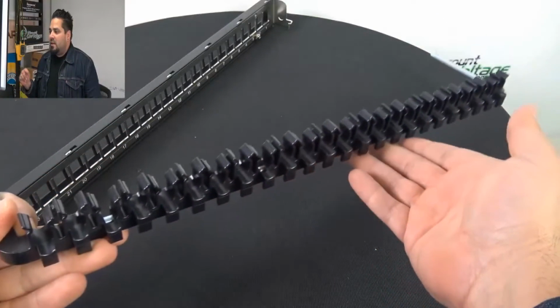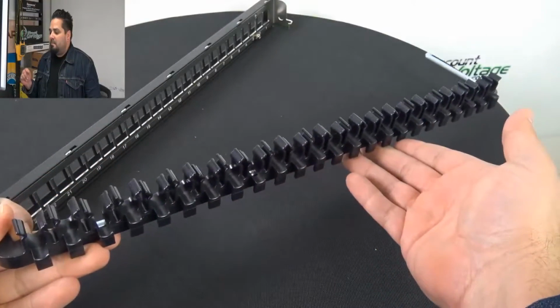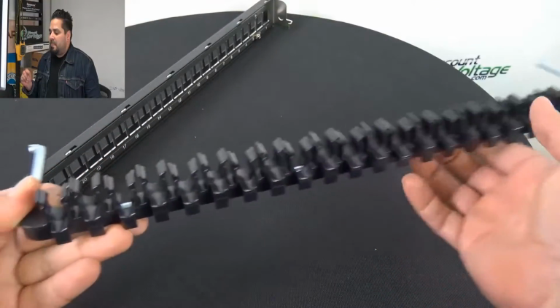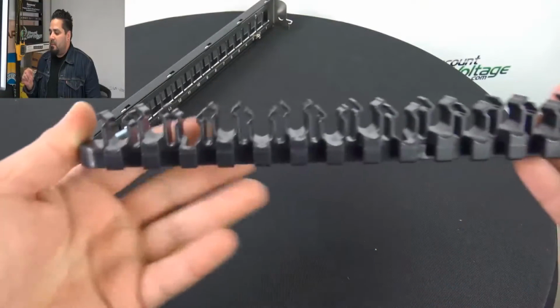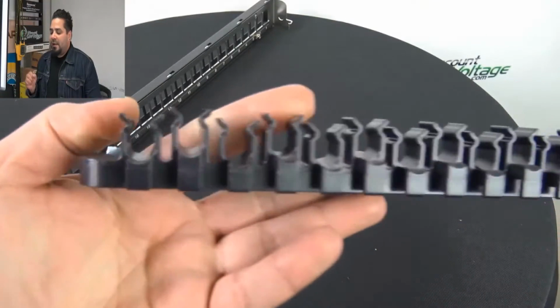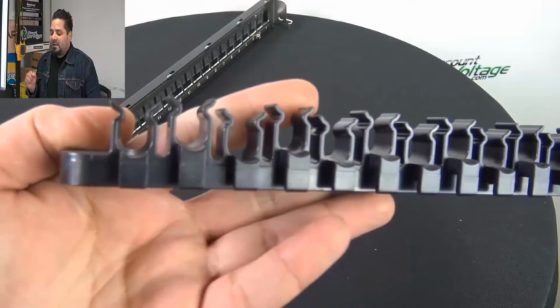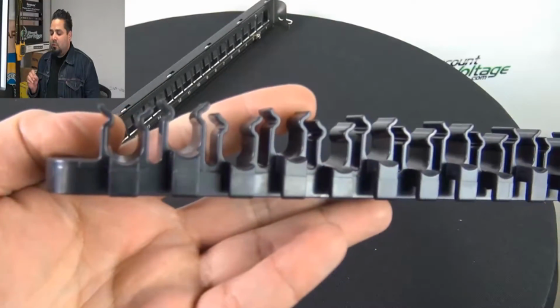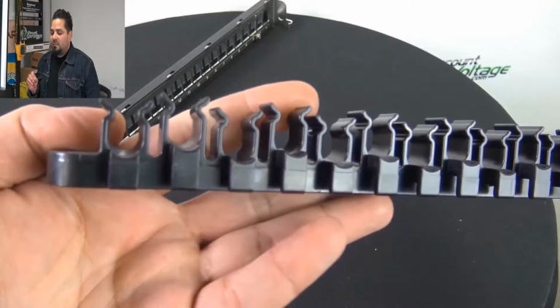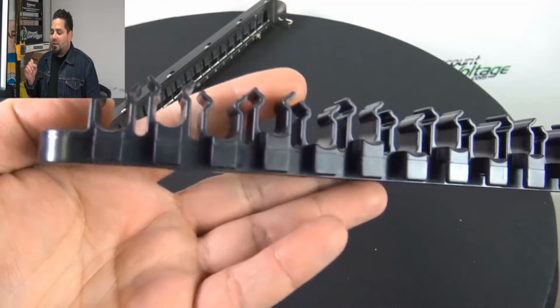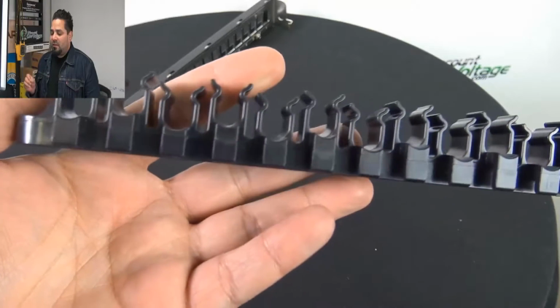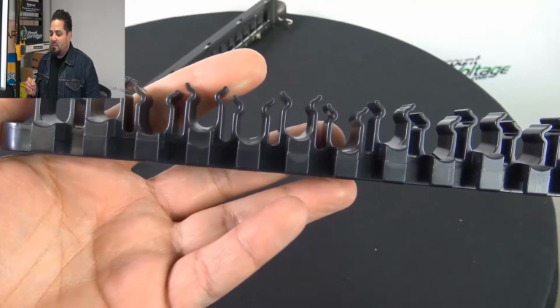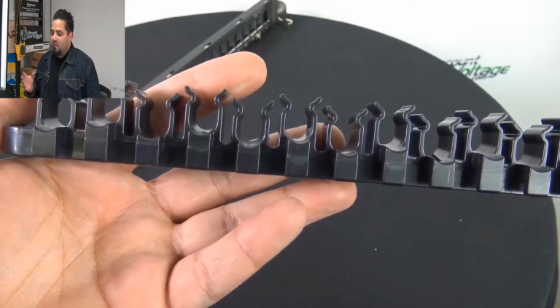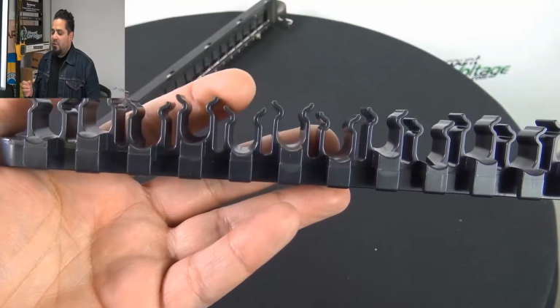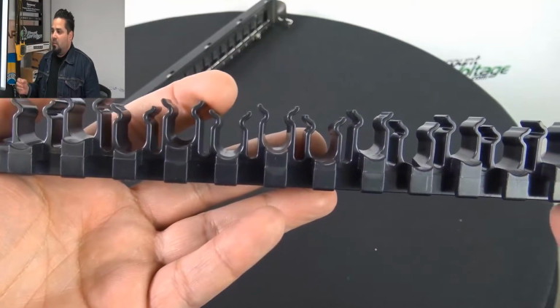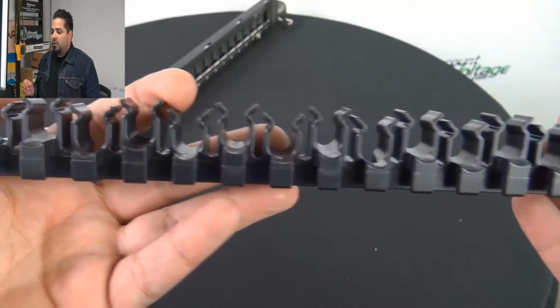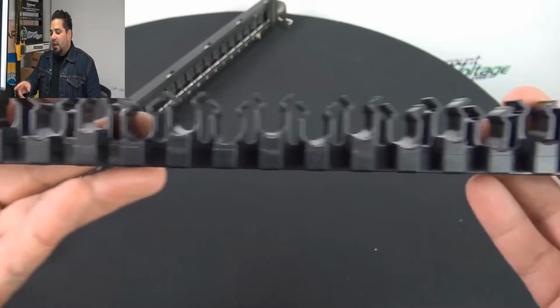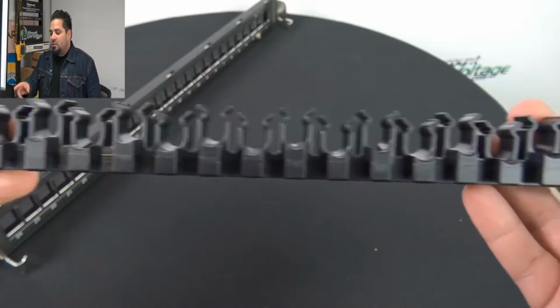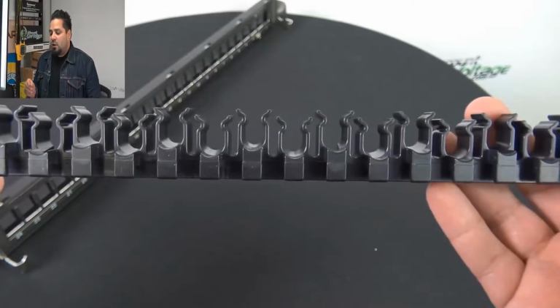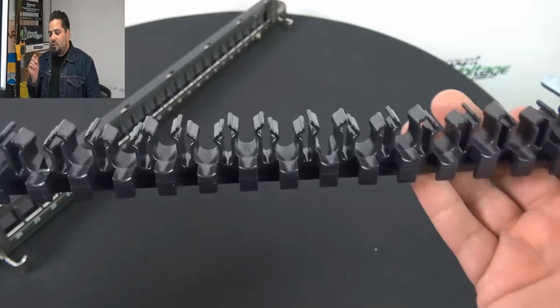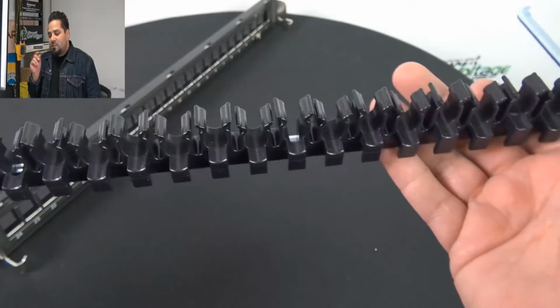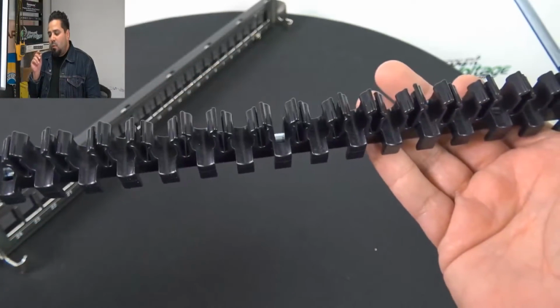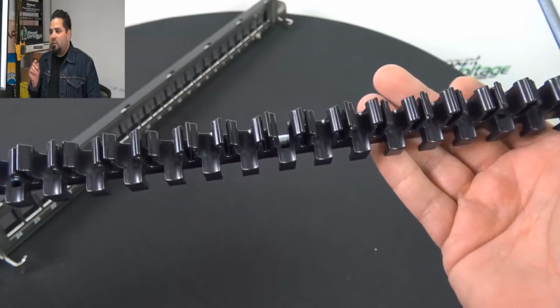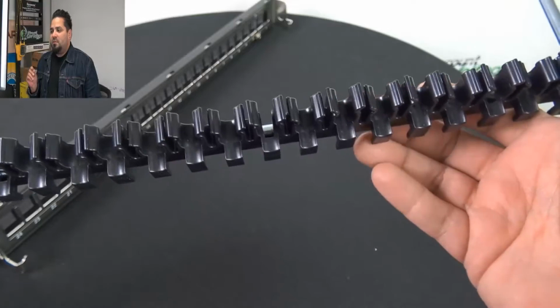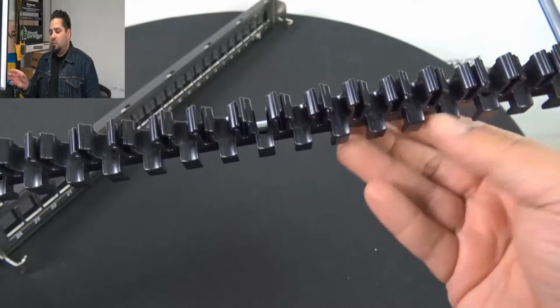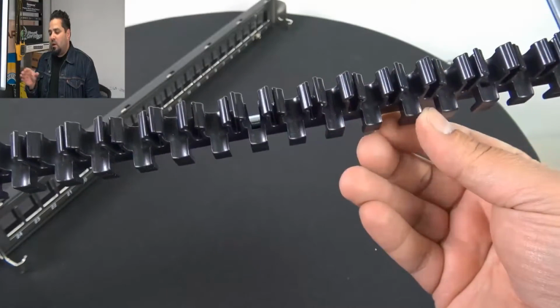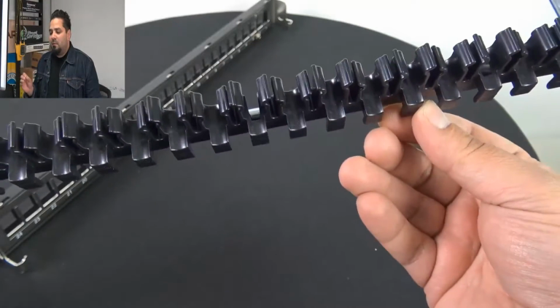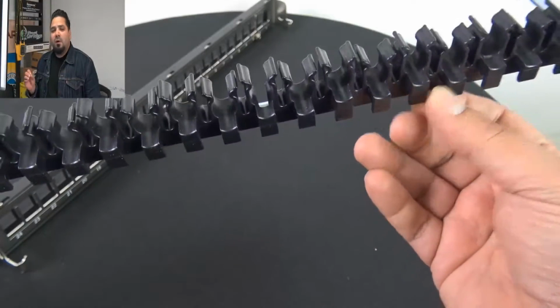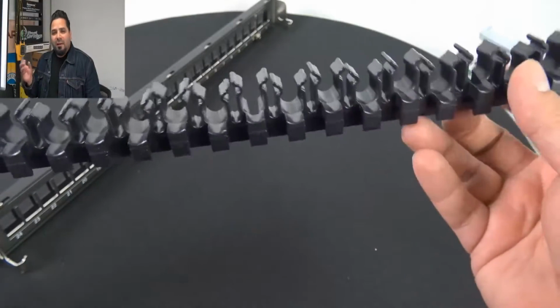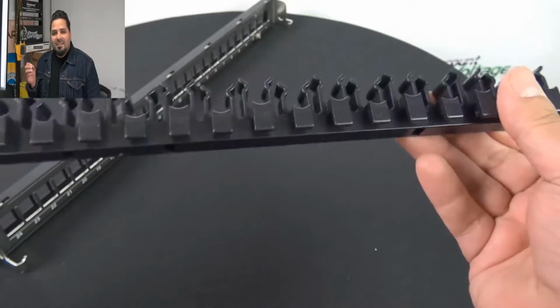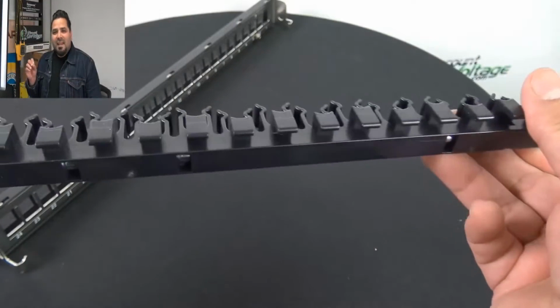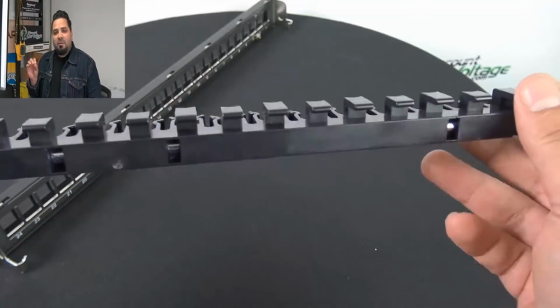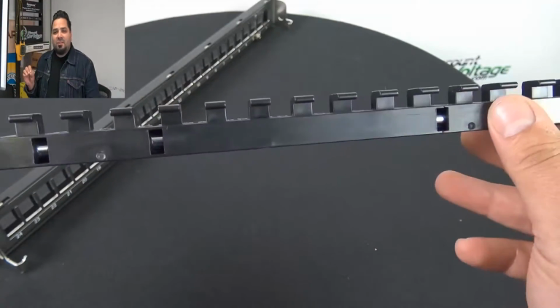The cable lacing bracket is really nice, very durable. As you can tell, it's got some width to it, and this is pretty common for a lot of CAT 6A applications.